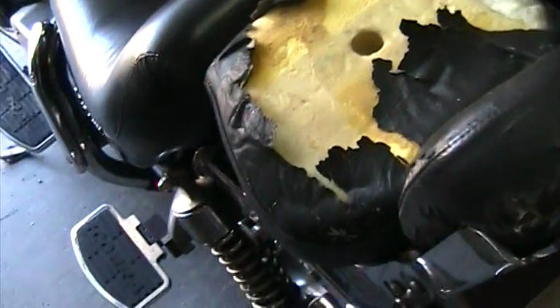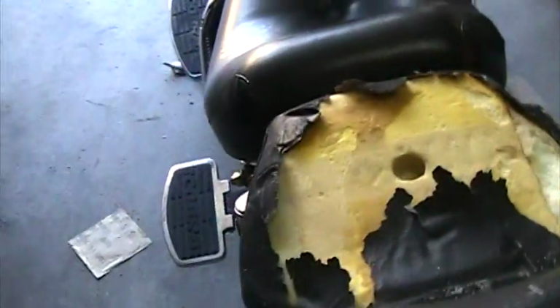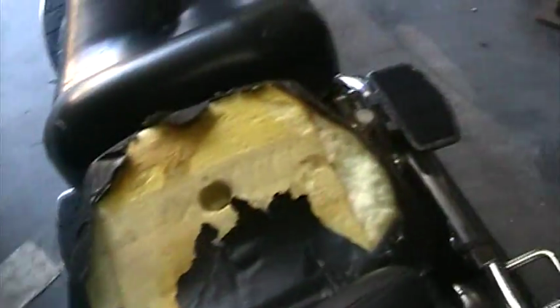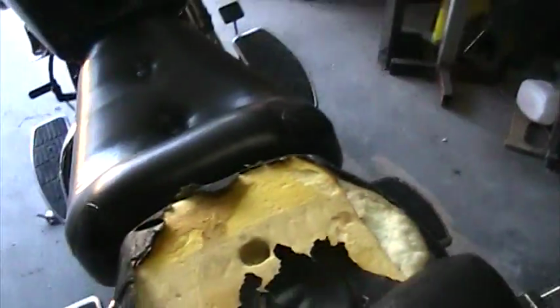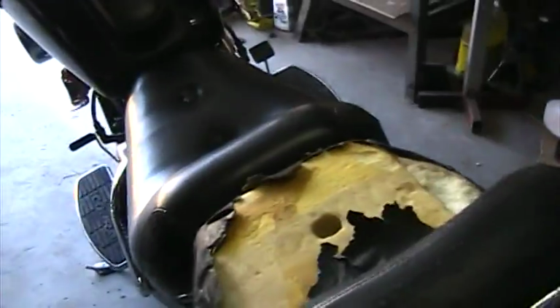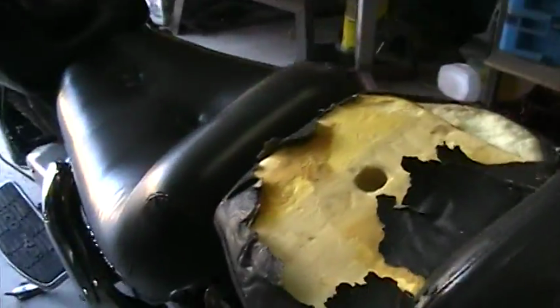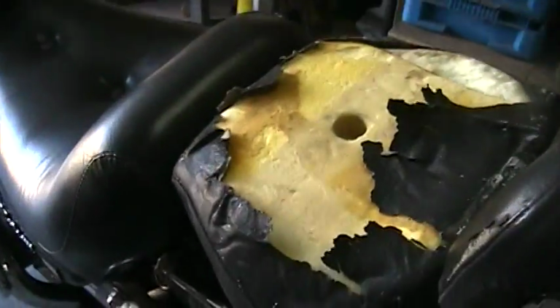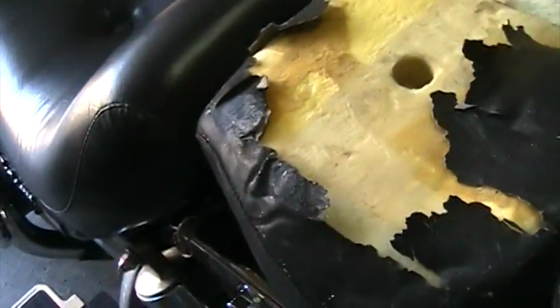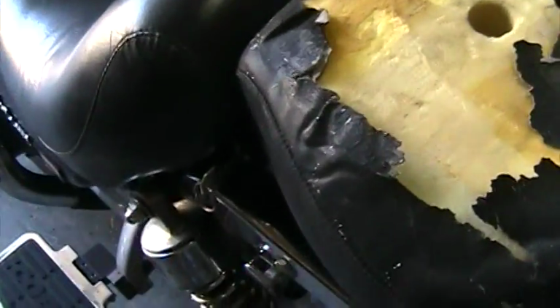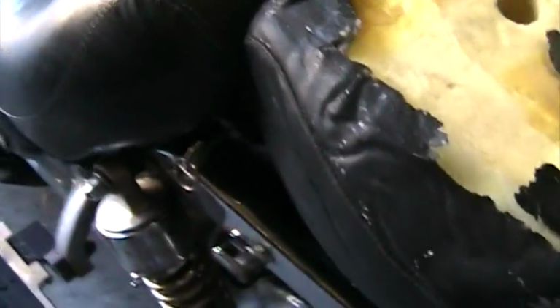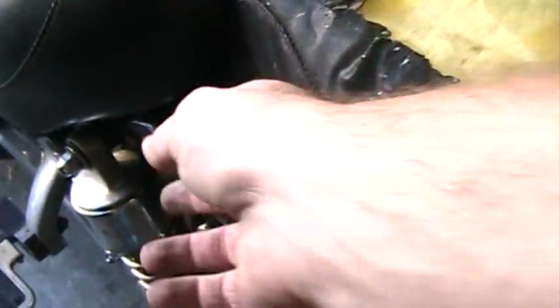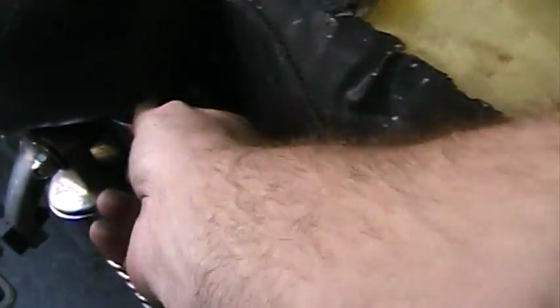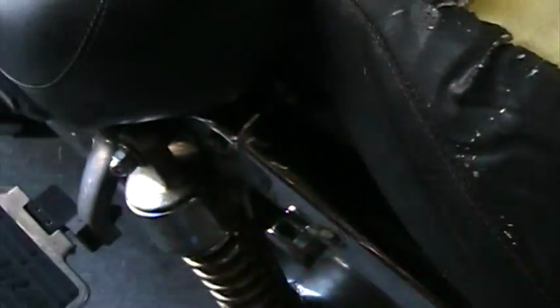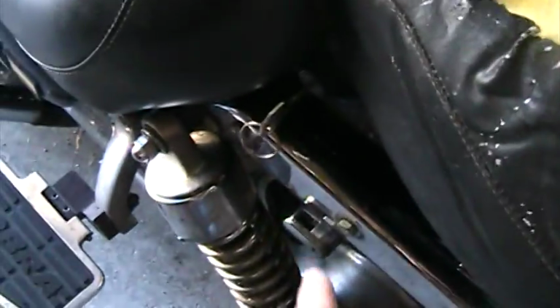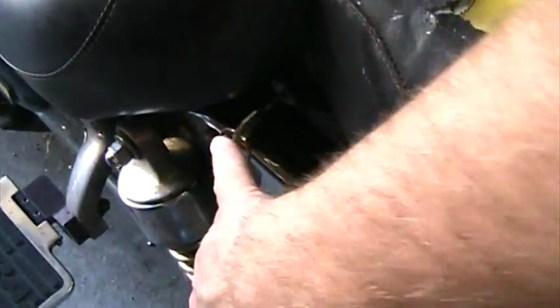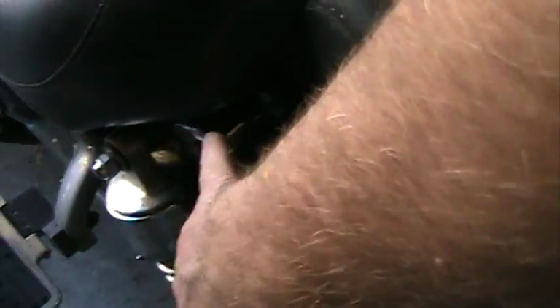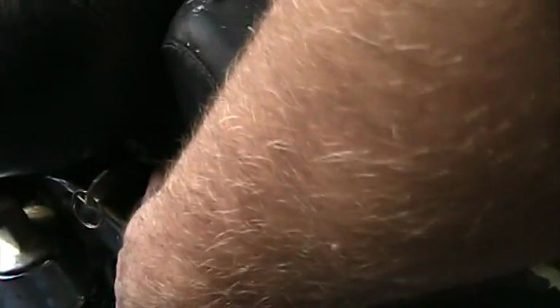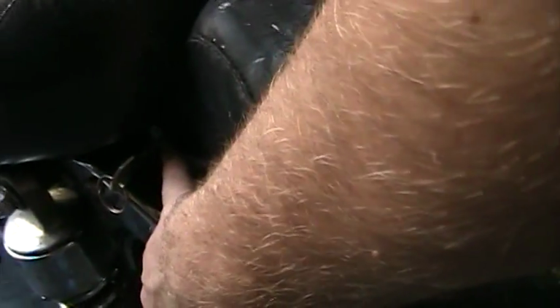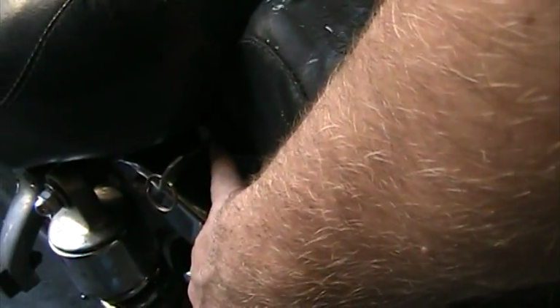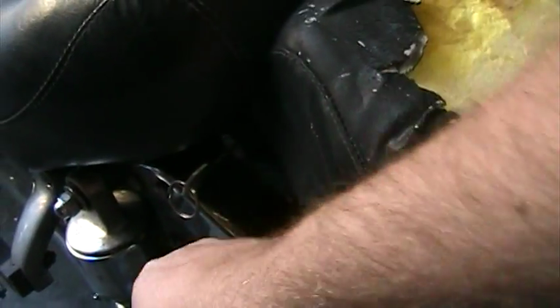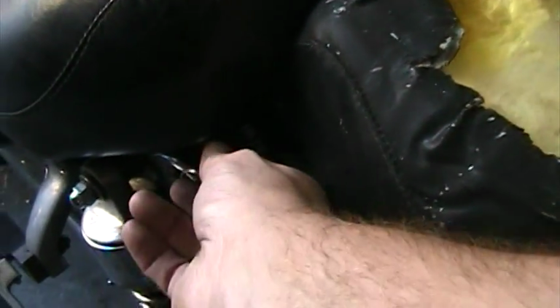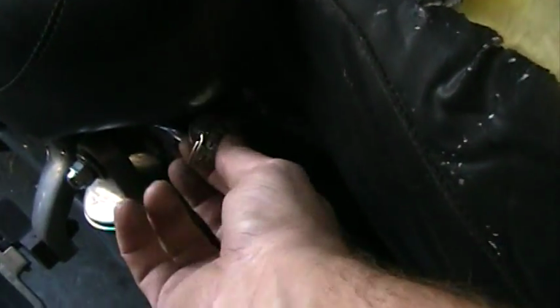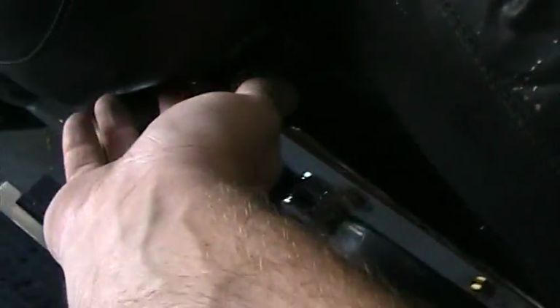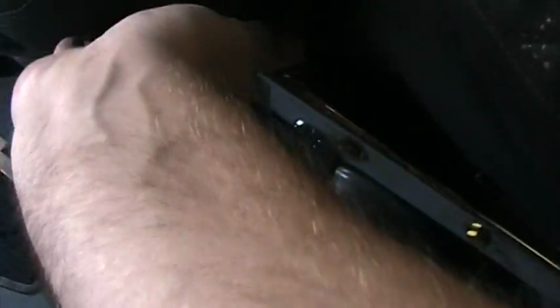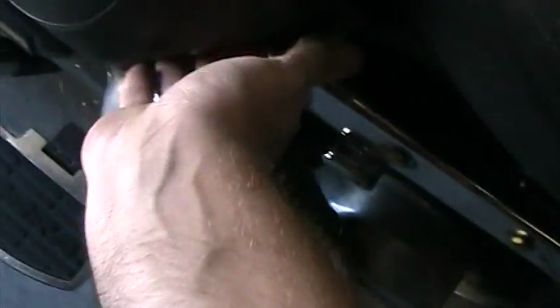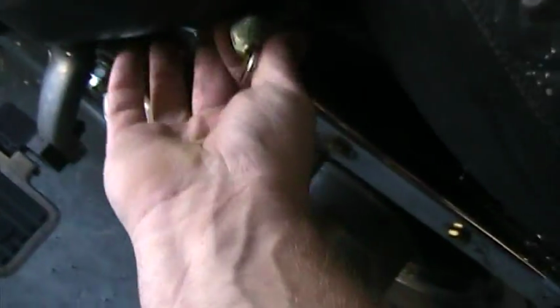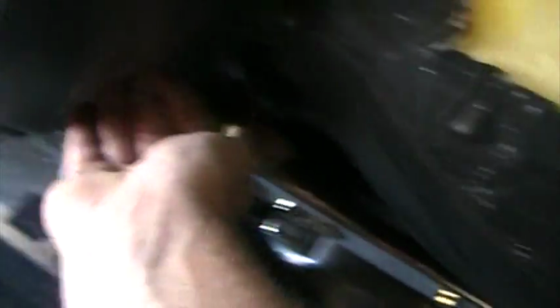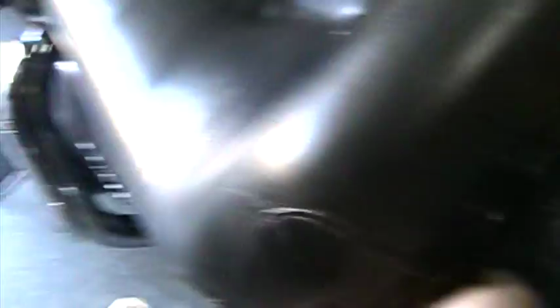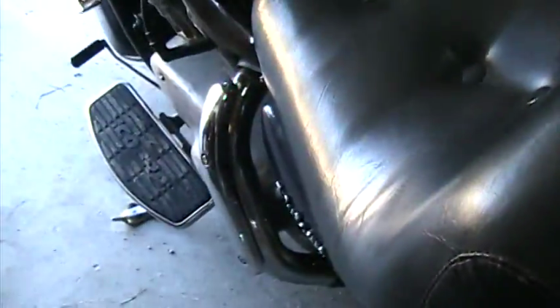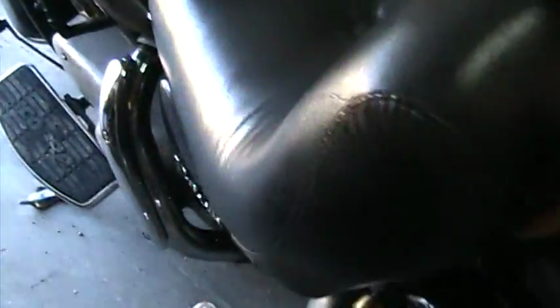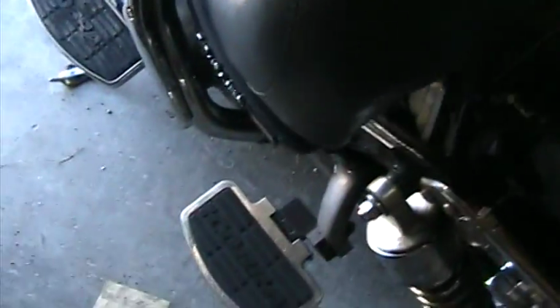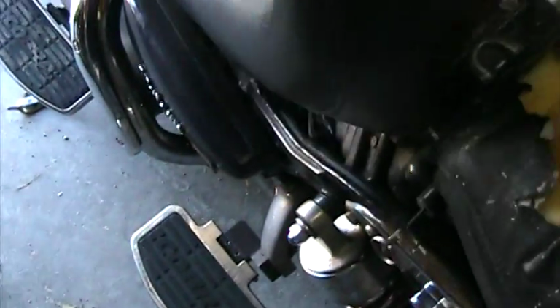Luckily with this bike, and I wish most bikes did it, it's just a key. Your ignition key fits into a keyhole down here behind the seat. Turn that, and your seat pops up. And there you go.